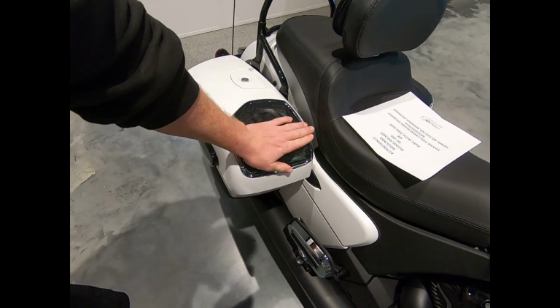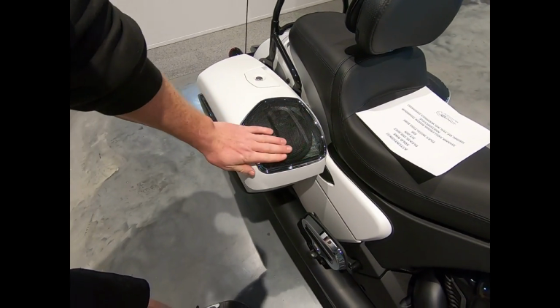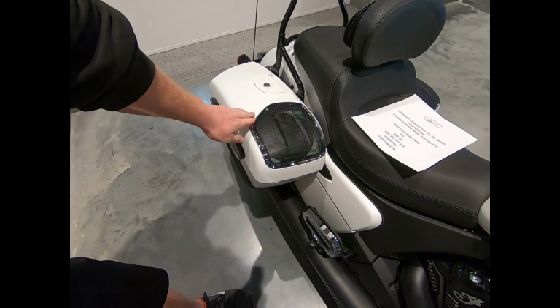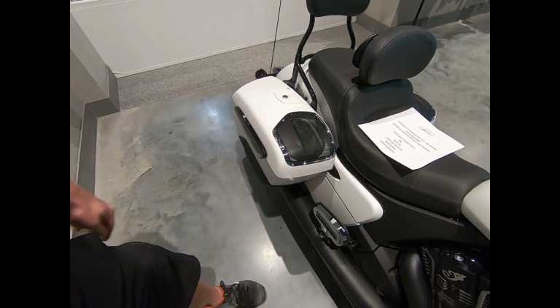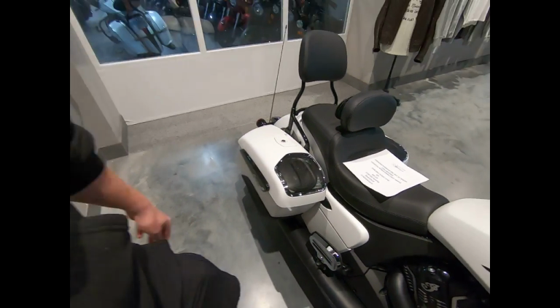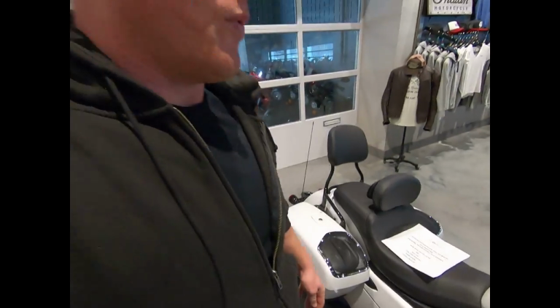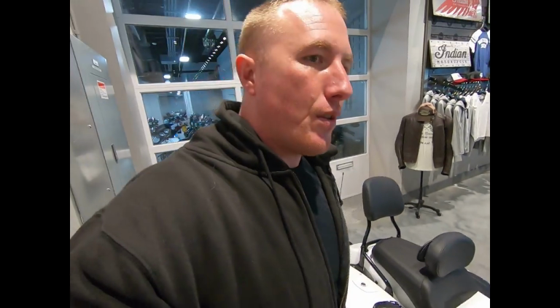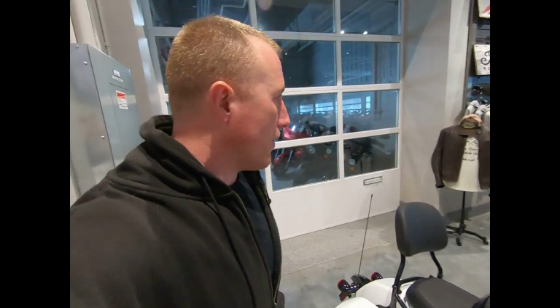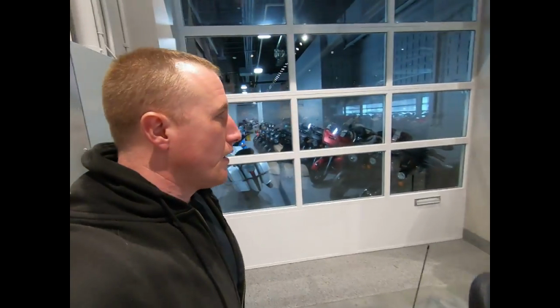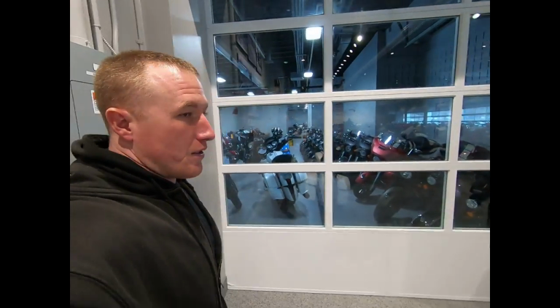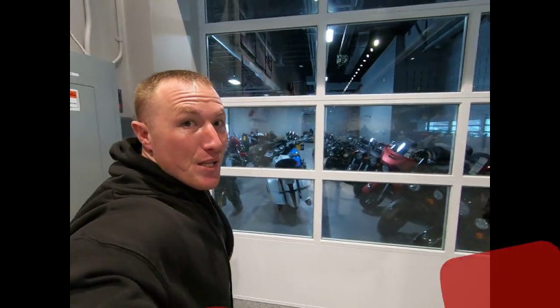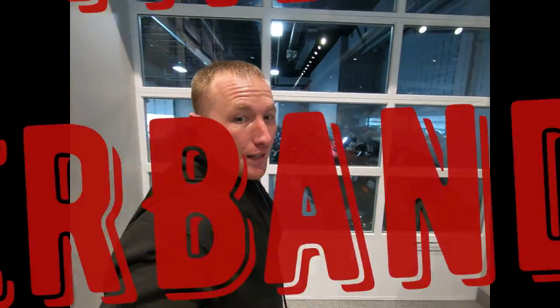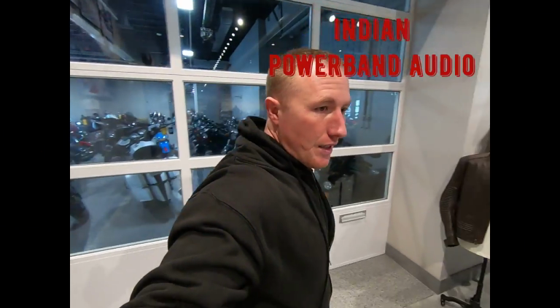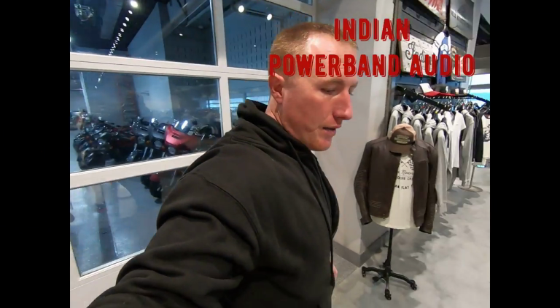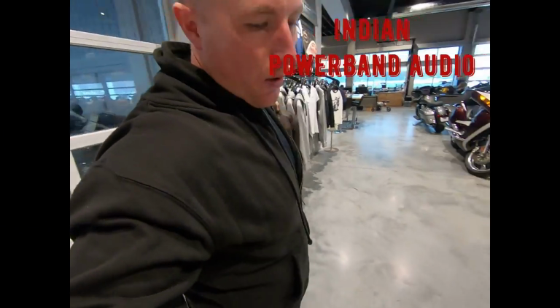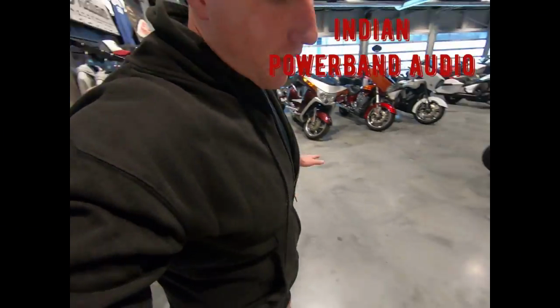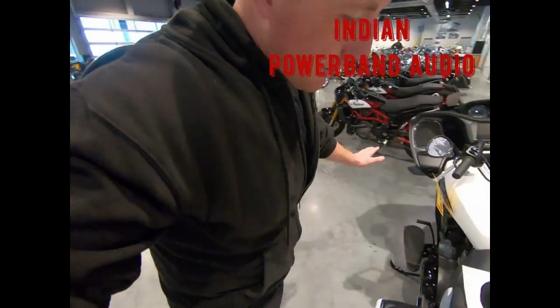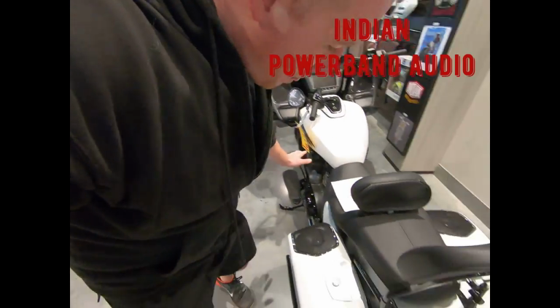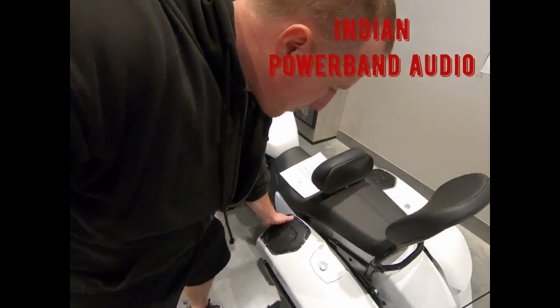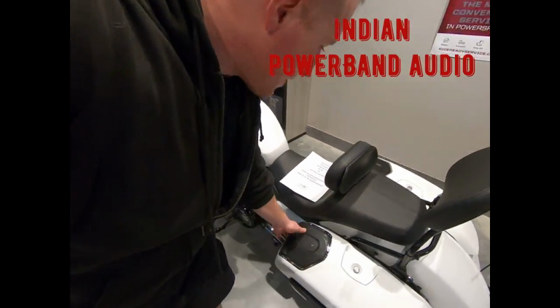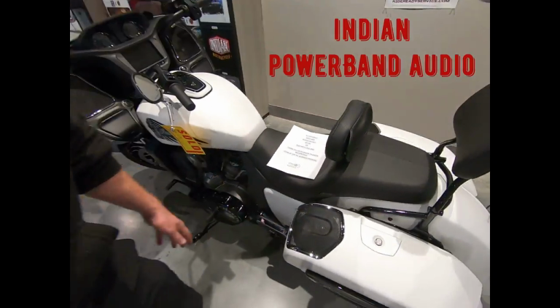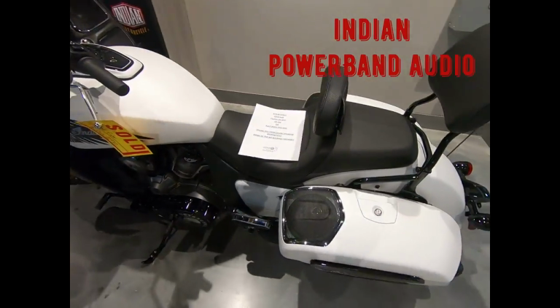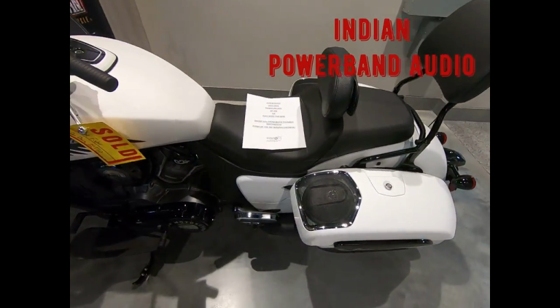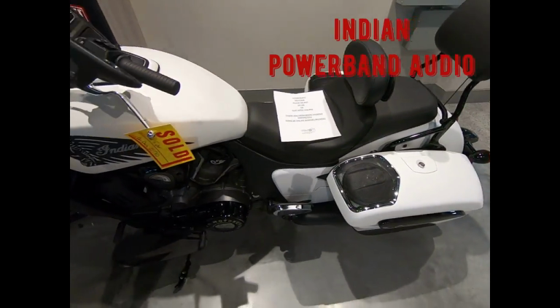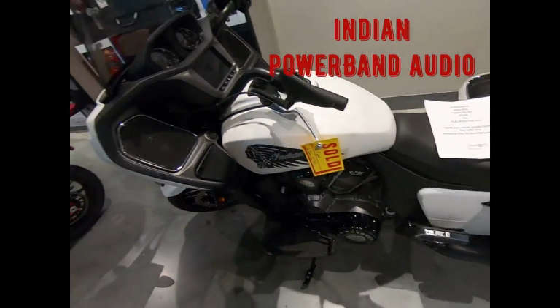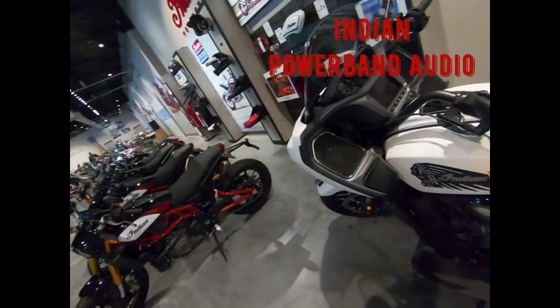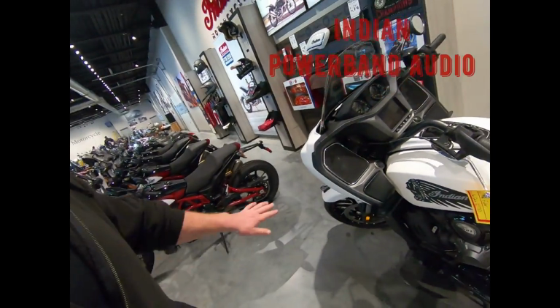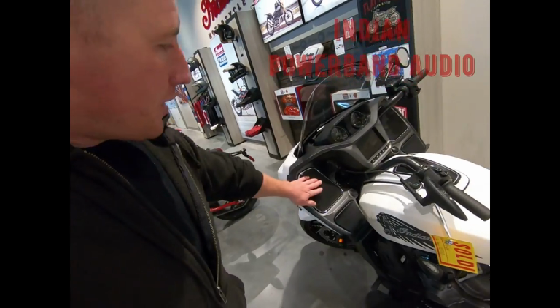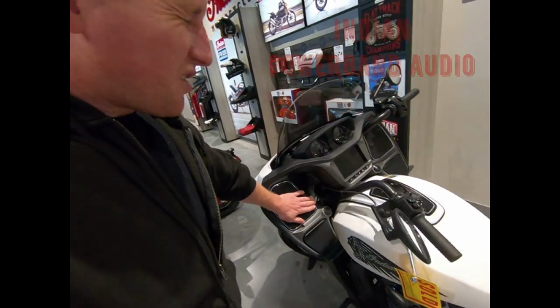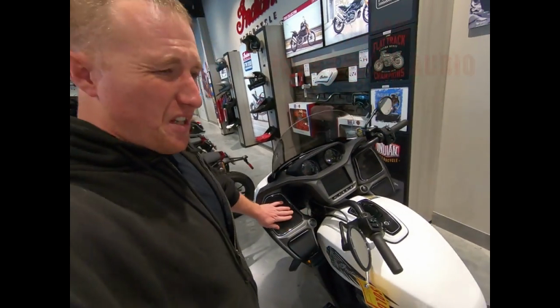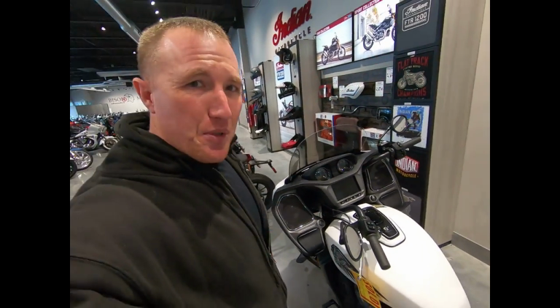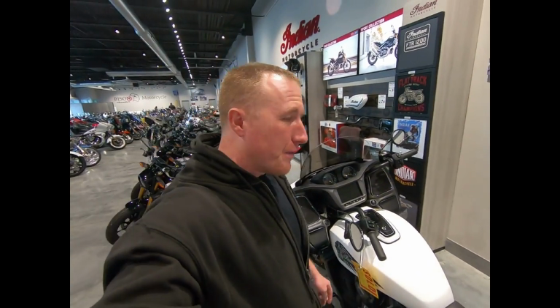I went with the top-of-the-line sound system Indian has. I have speakers in the bags, and I have the upgraded speakers and amps.